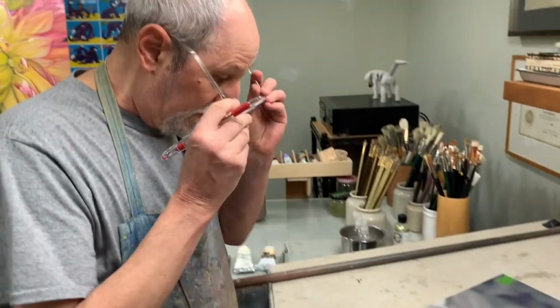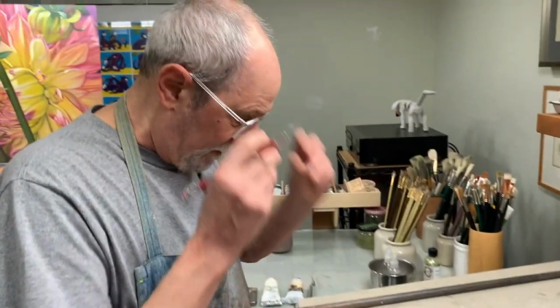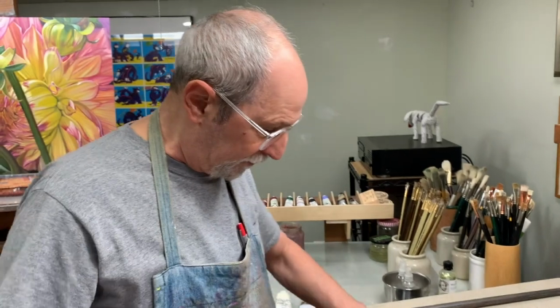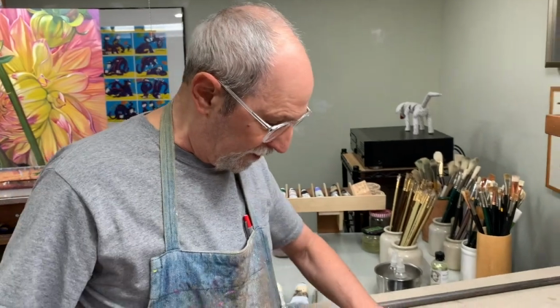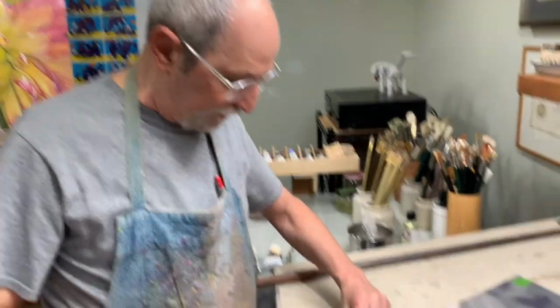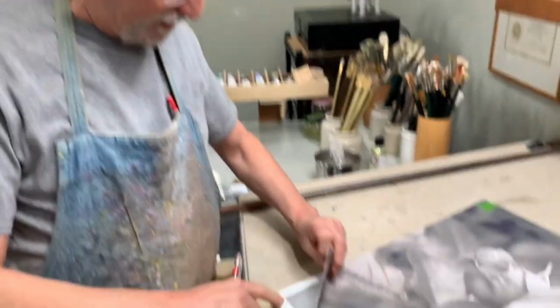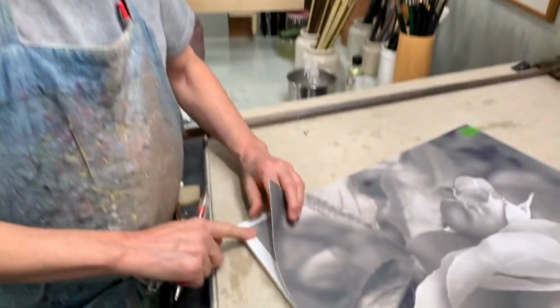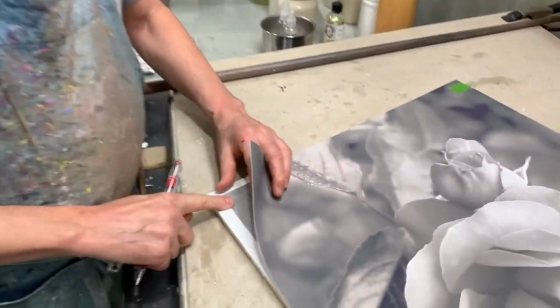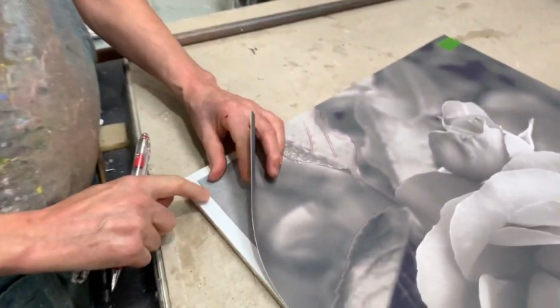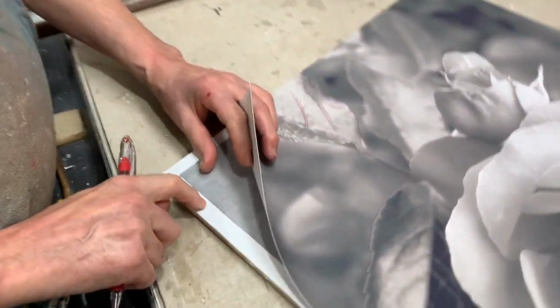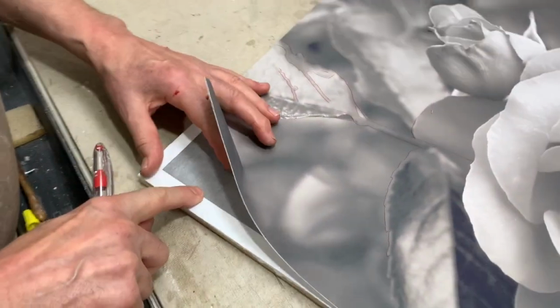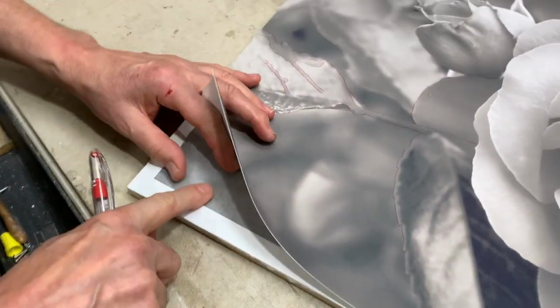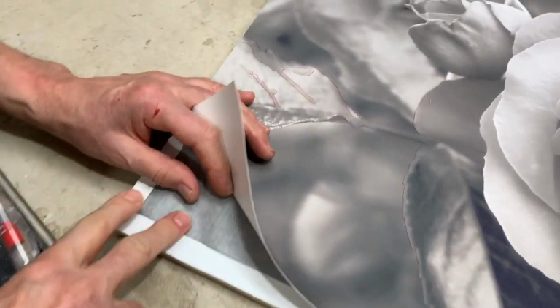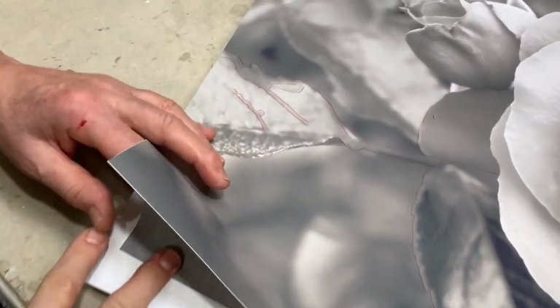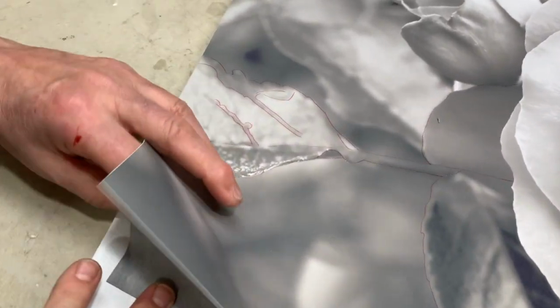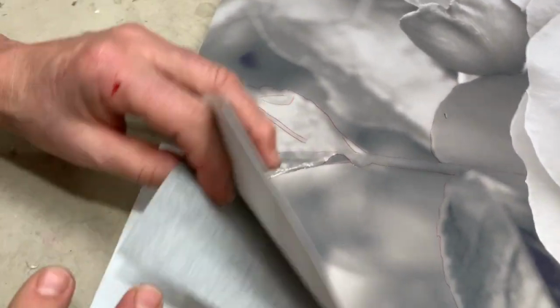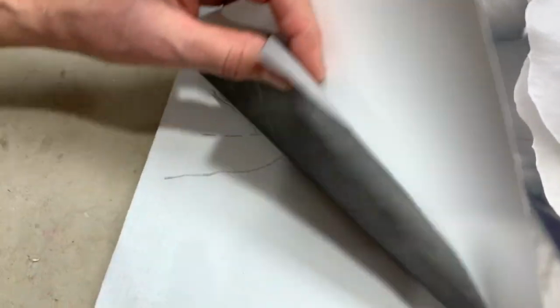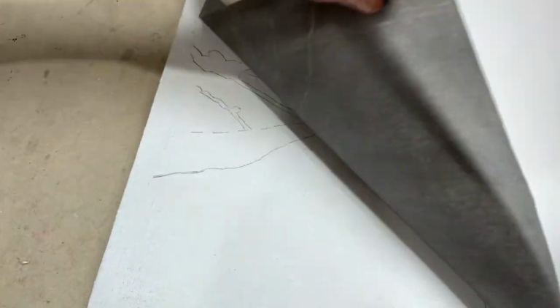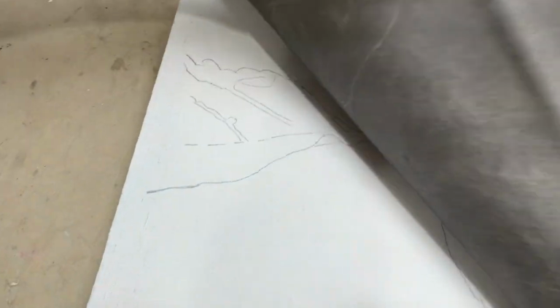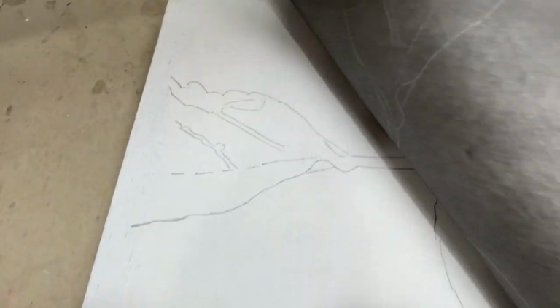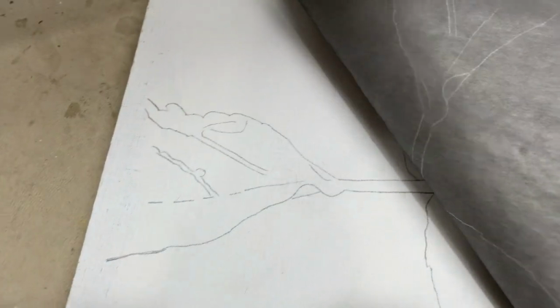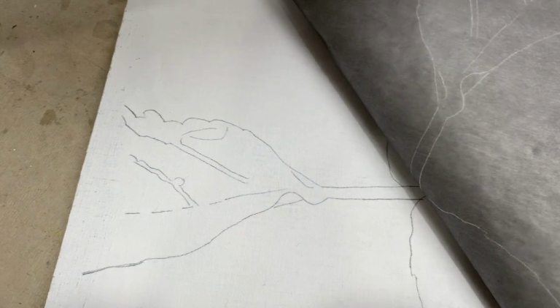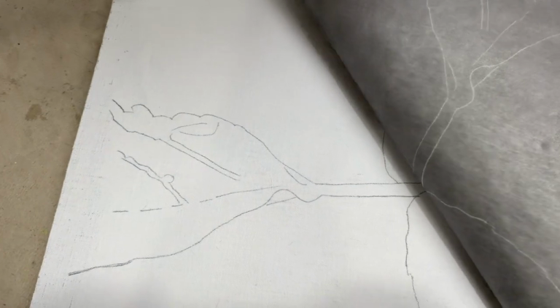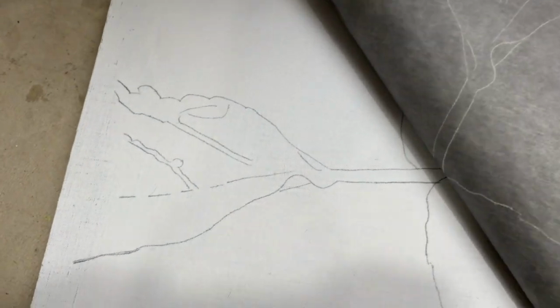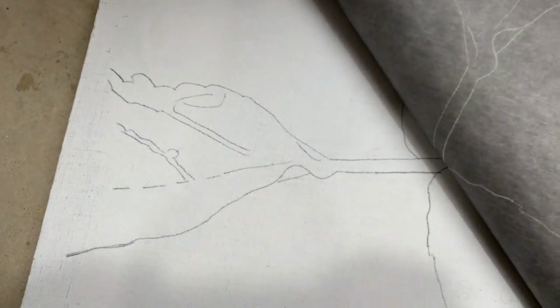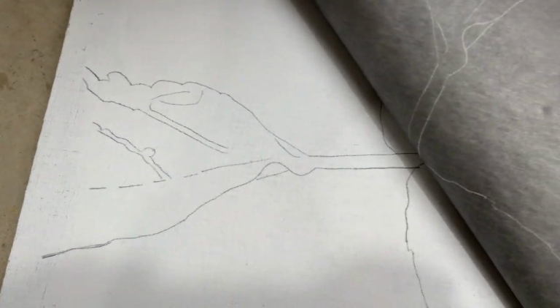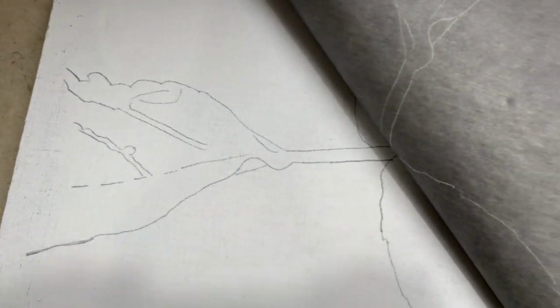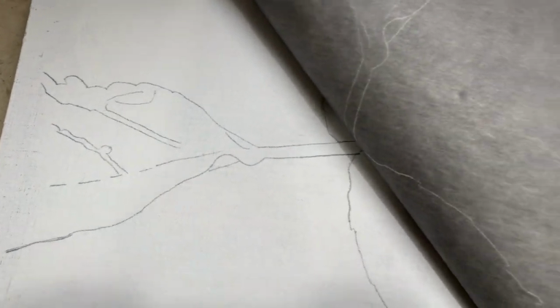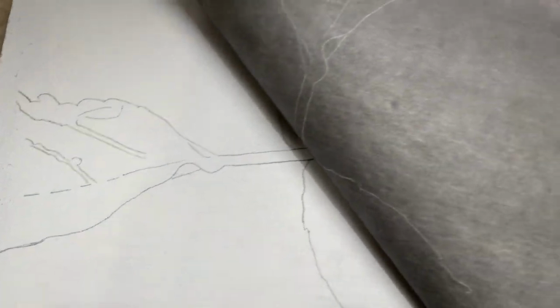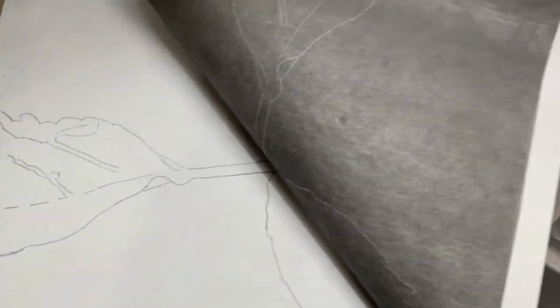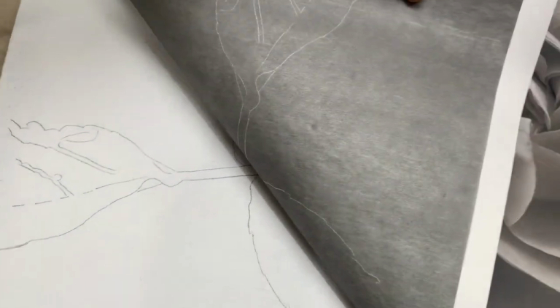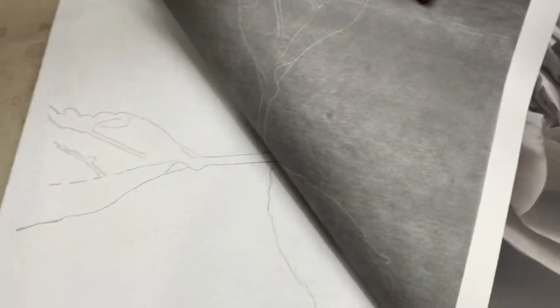Now I'll show you how the transfer works. I'm going to lift this up, give you a peek, and you'll see that if you look there, it transfers beautifully onto the panel.